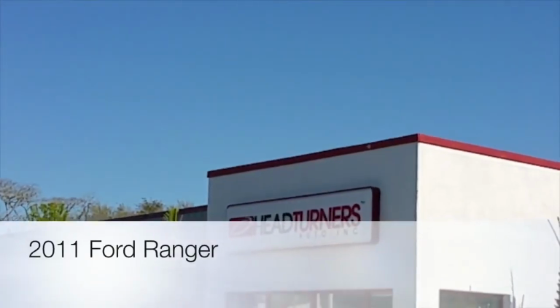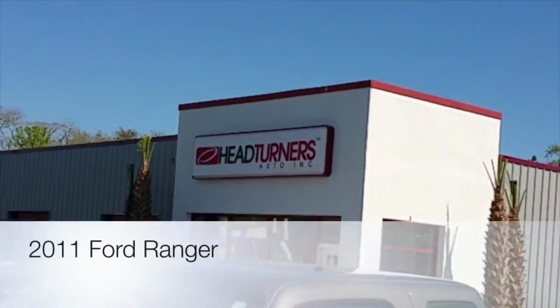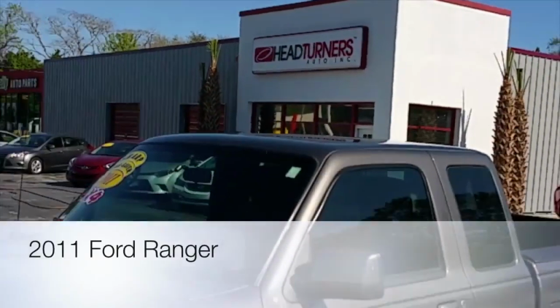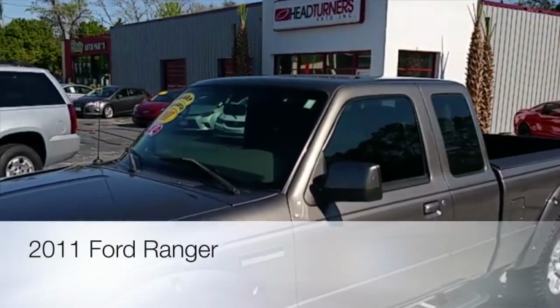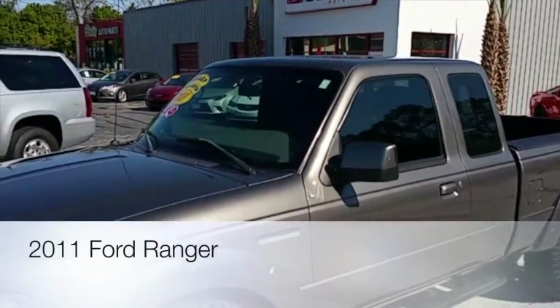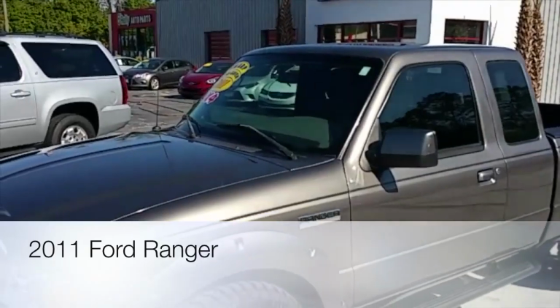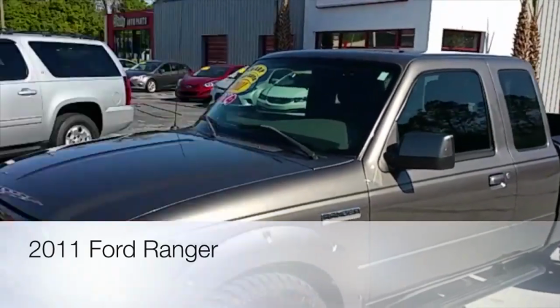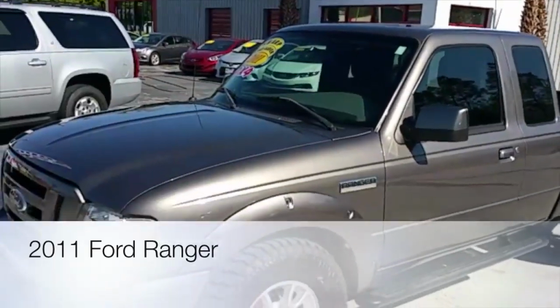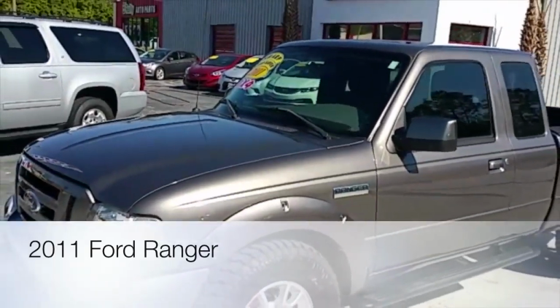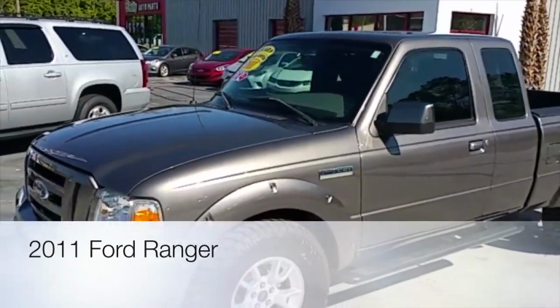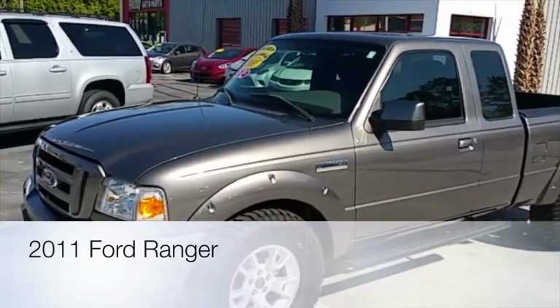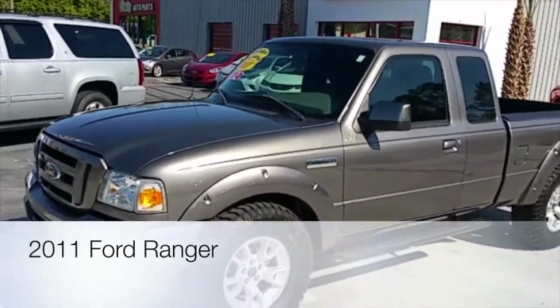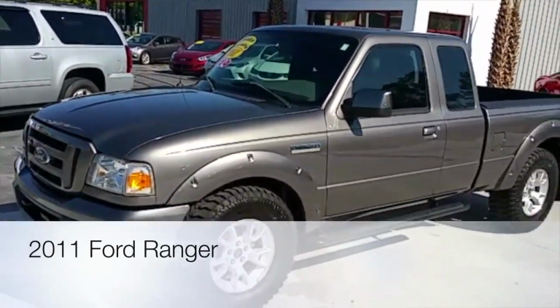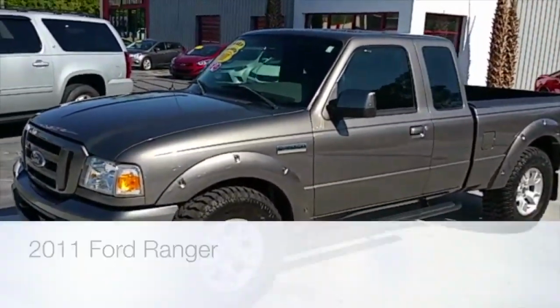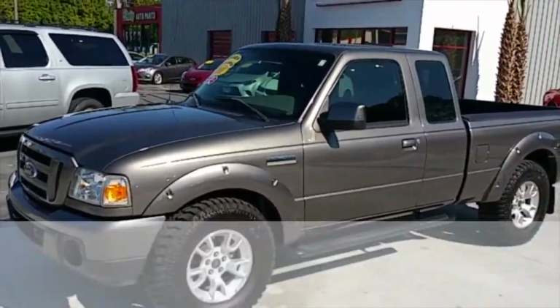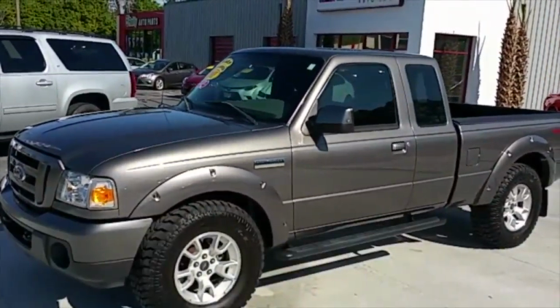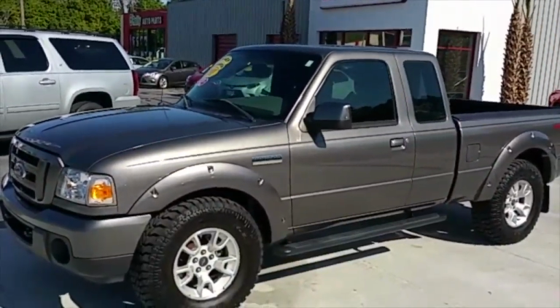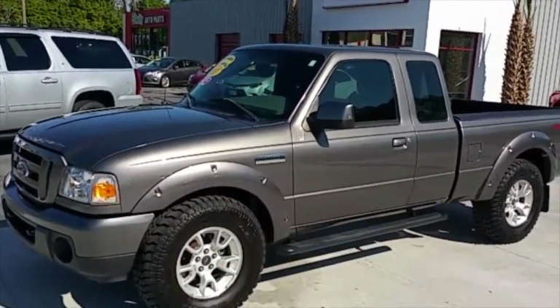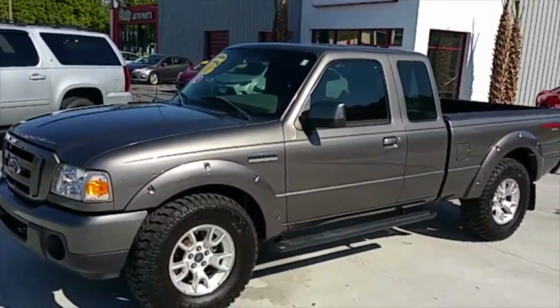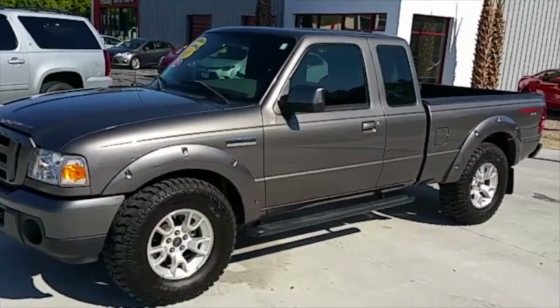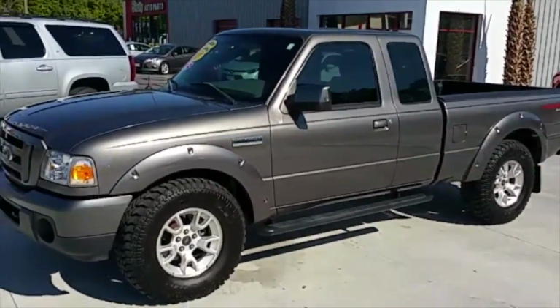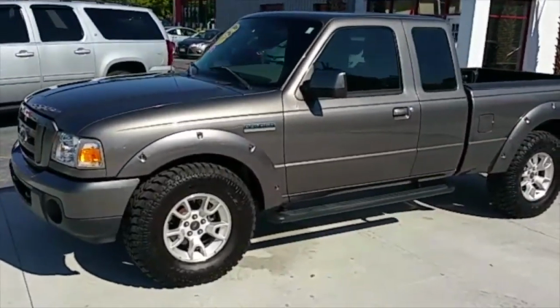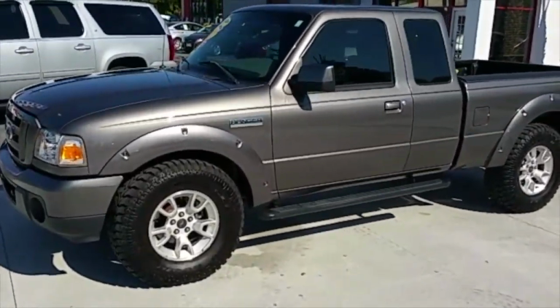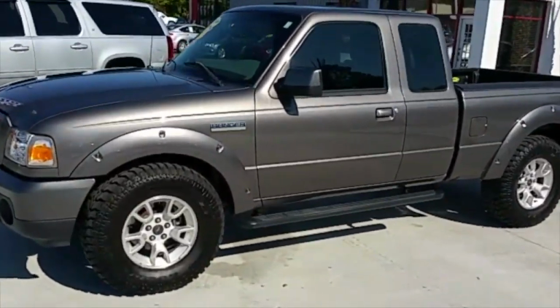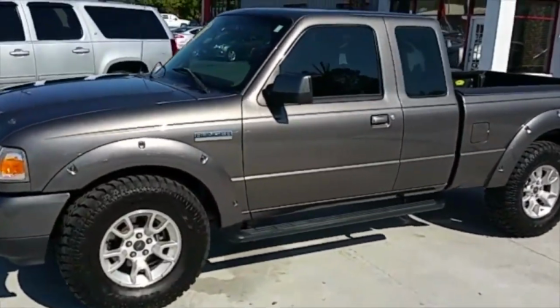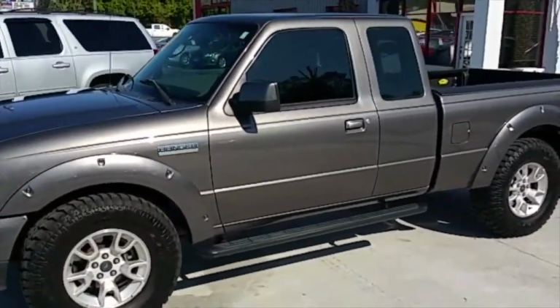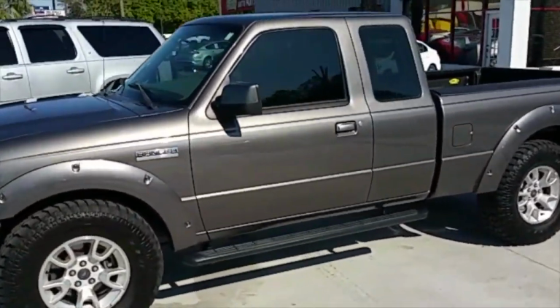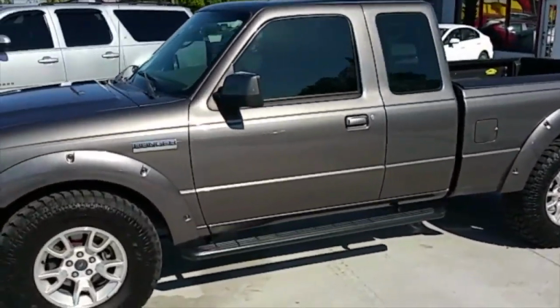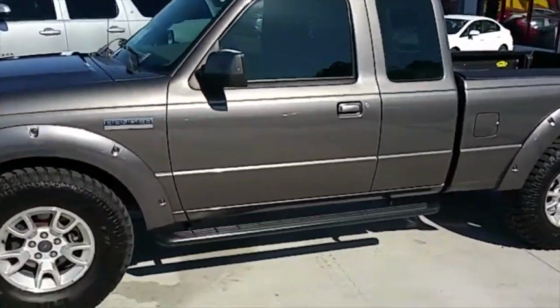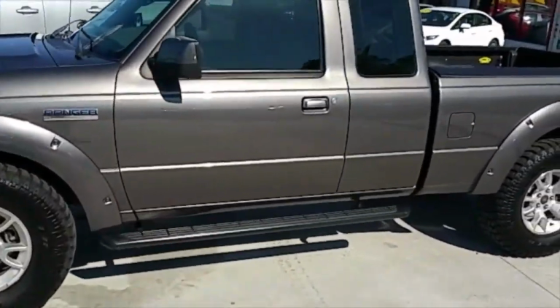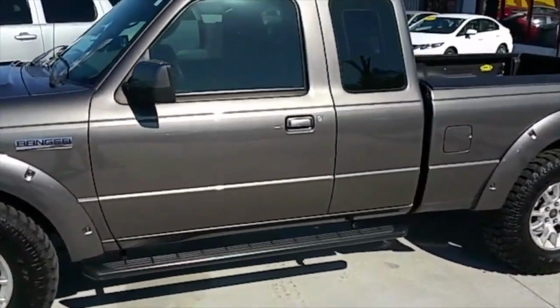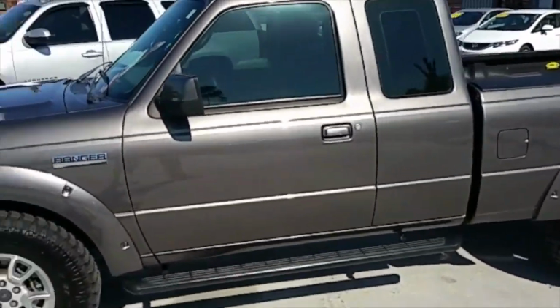It's another beautiful day here at Headturners Auto Inc and today we've got this 2011 Ford Ranger 4x4 Sport. Very few of these out there. This truck's got a lot of options on it.